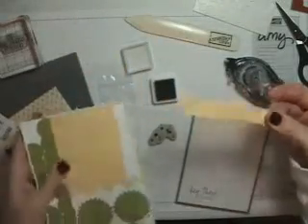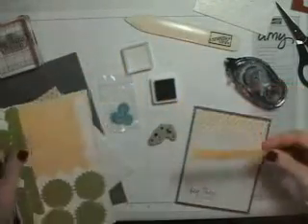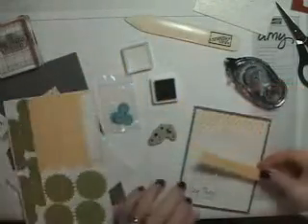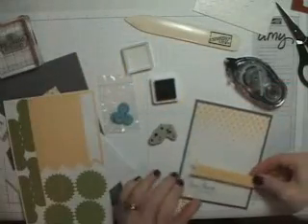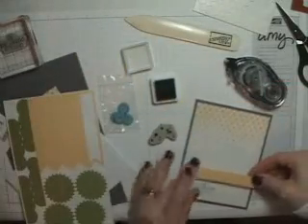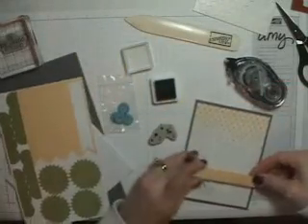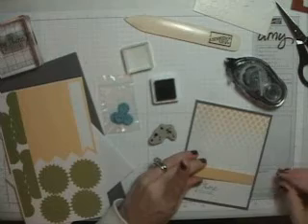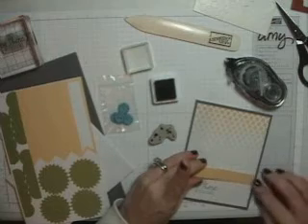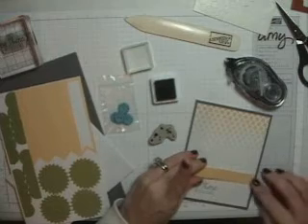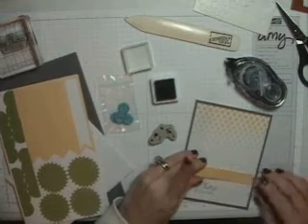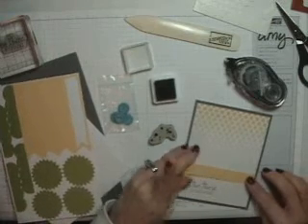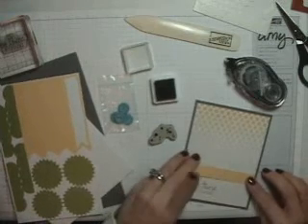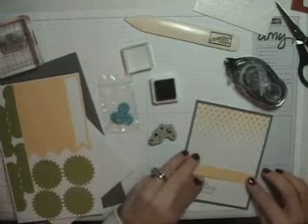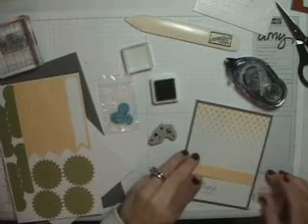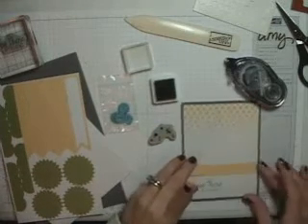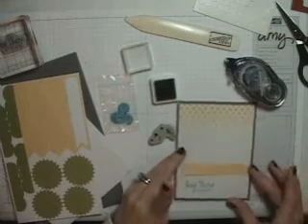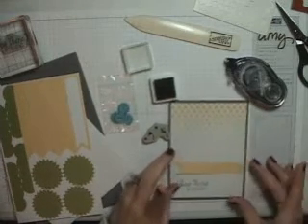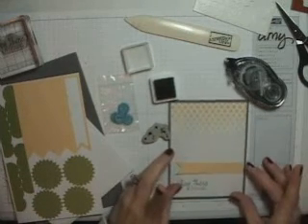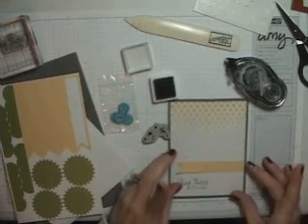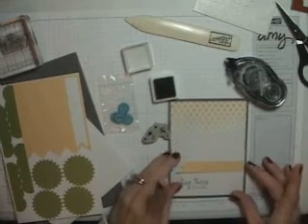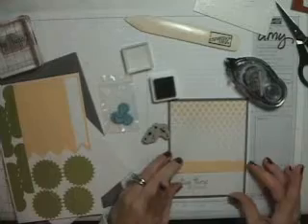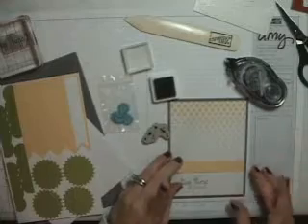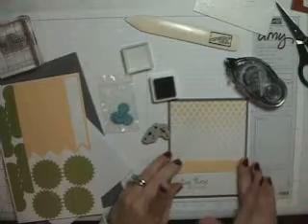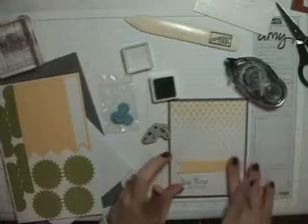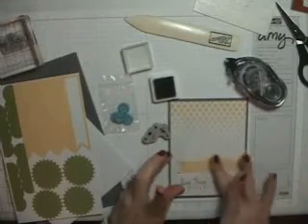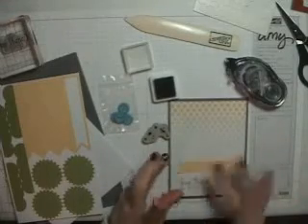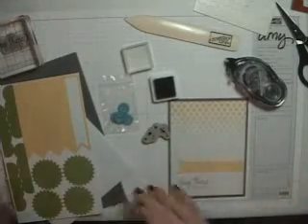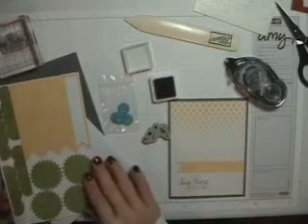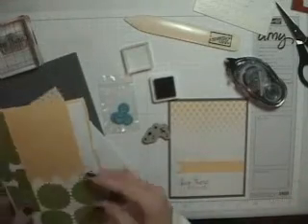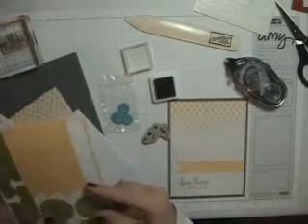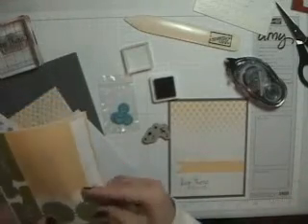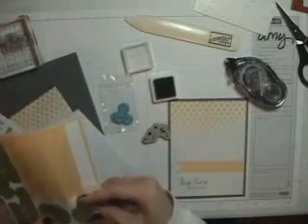These are cardstock stickers. Sometimes you can use your grid paper — grid paper is also very handy to line things up.